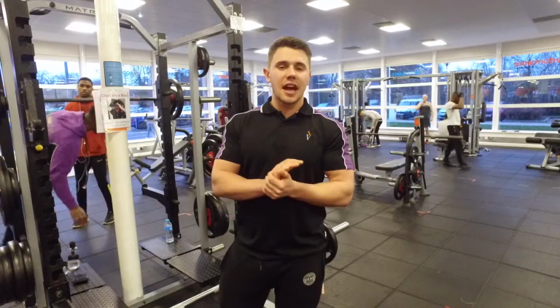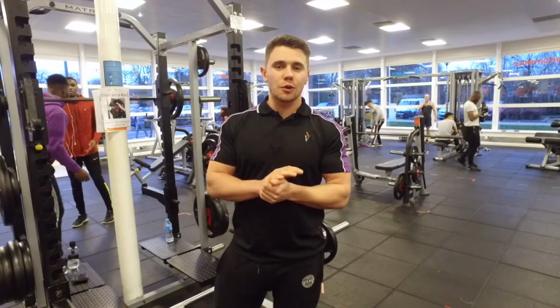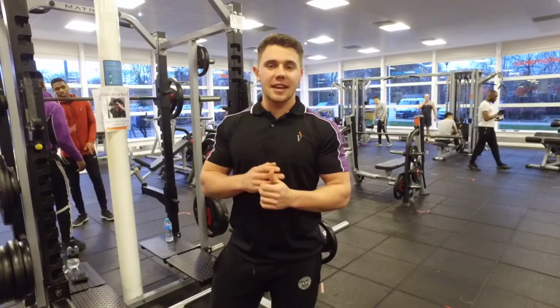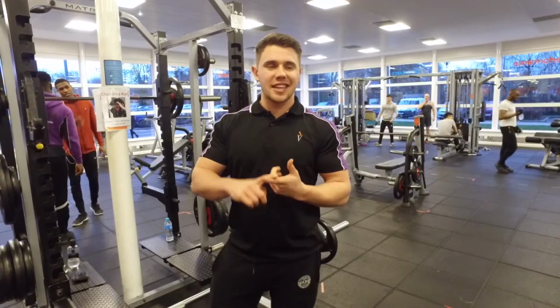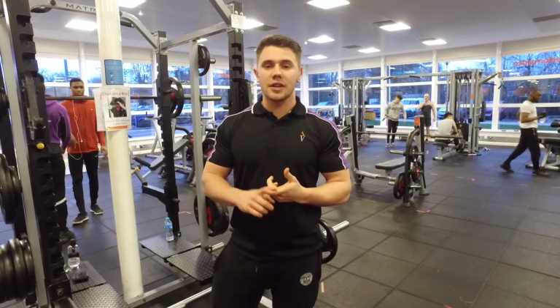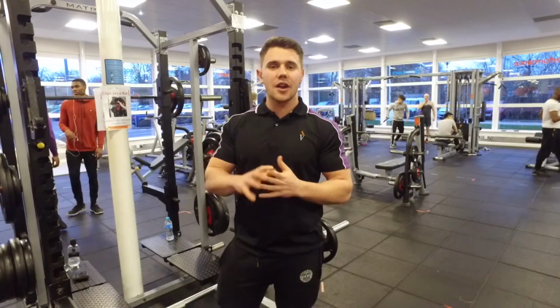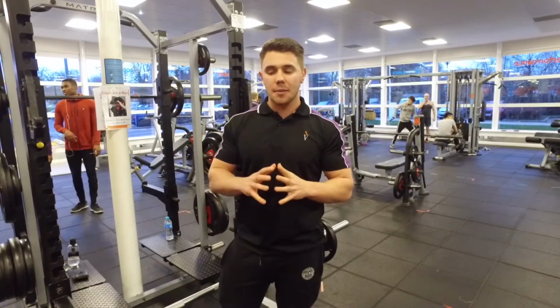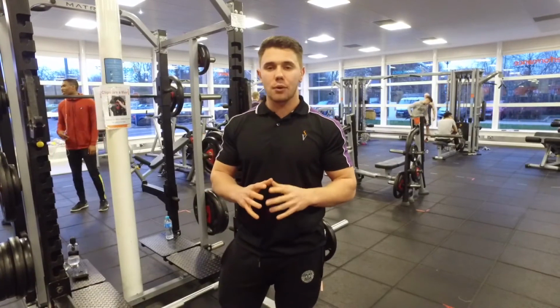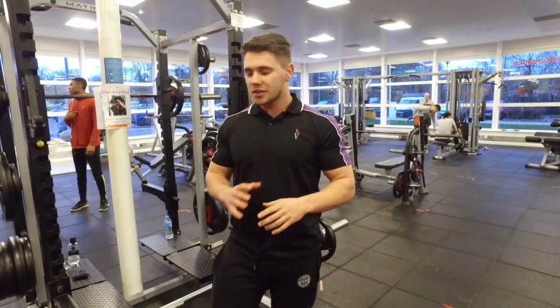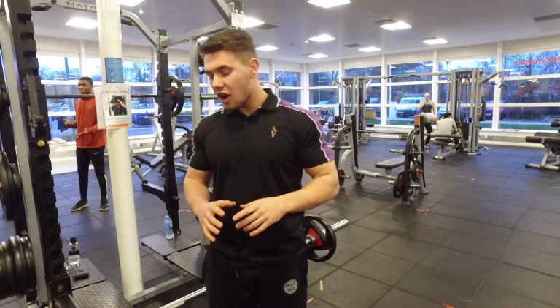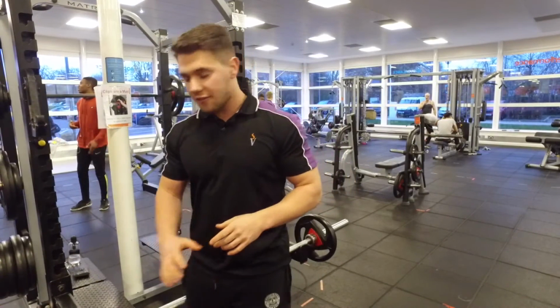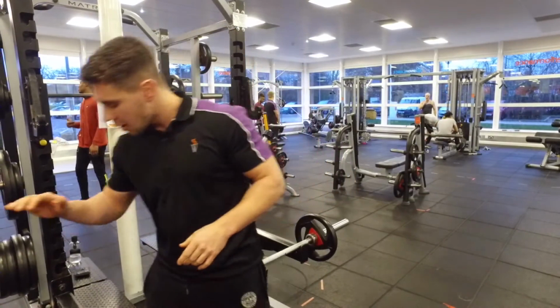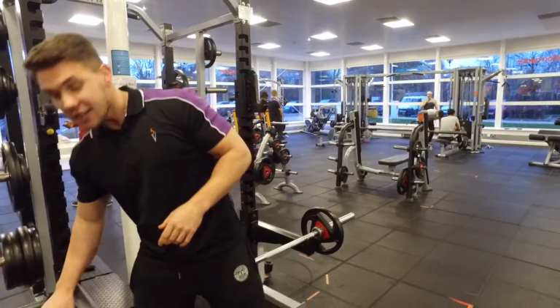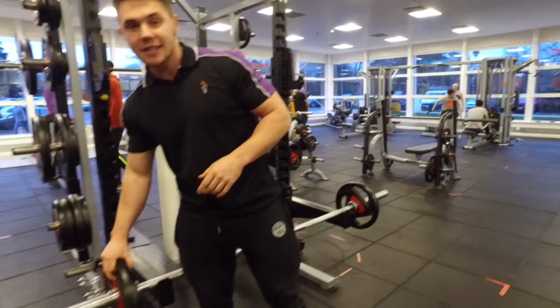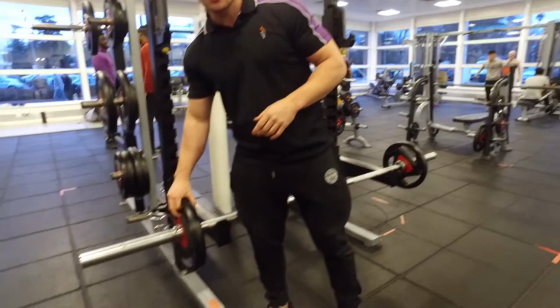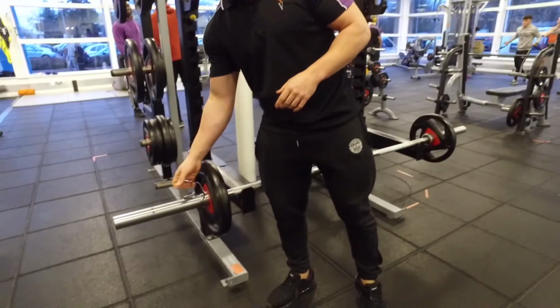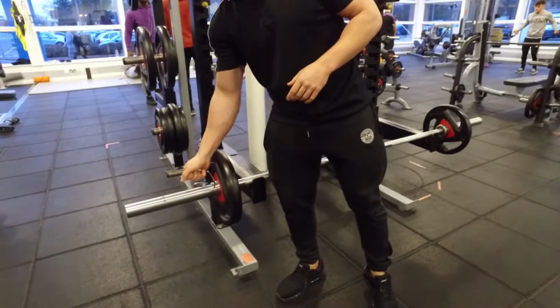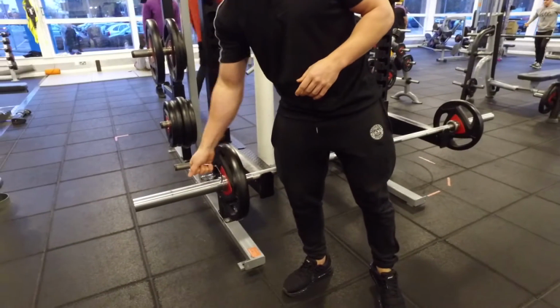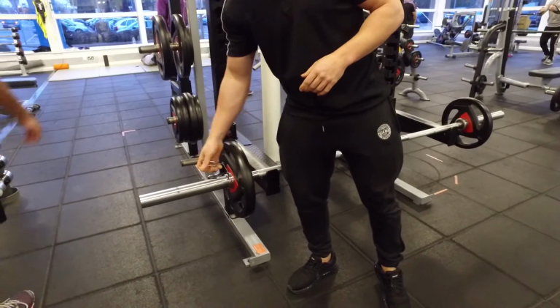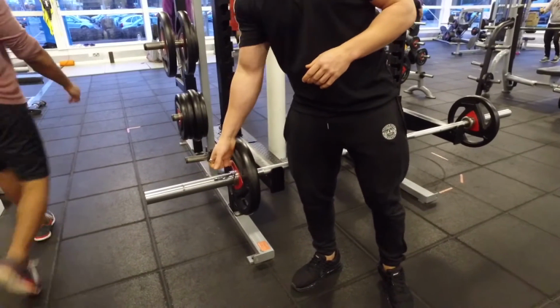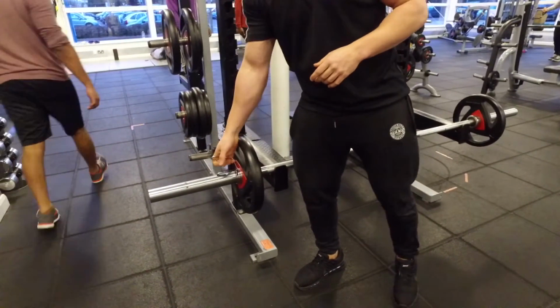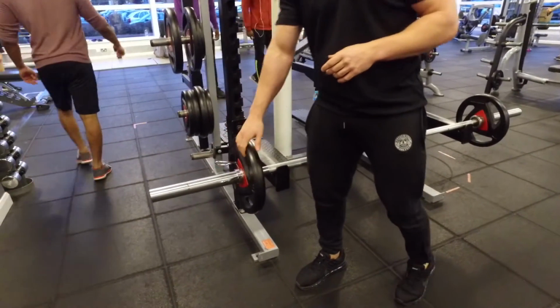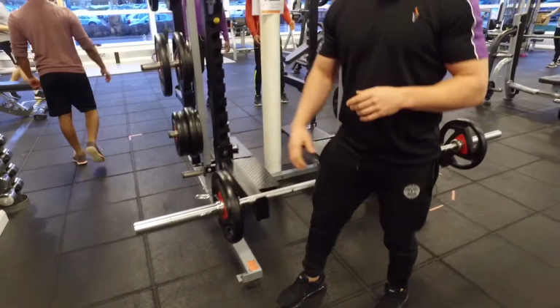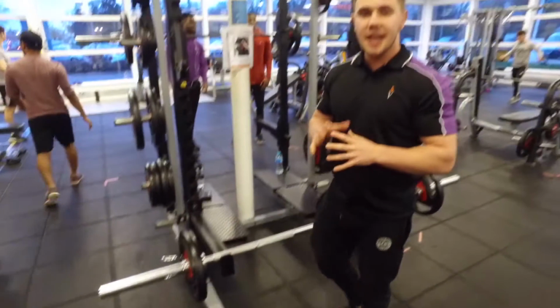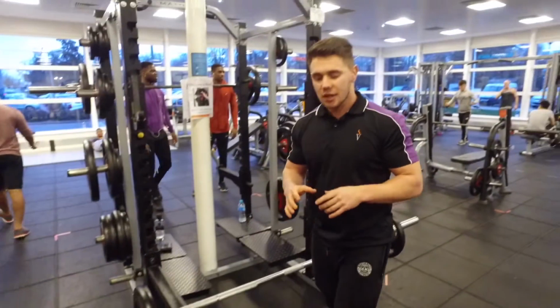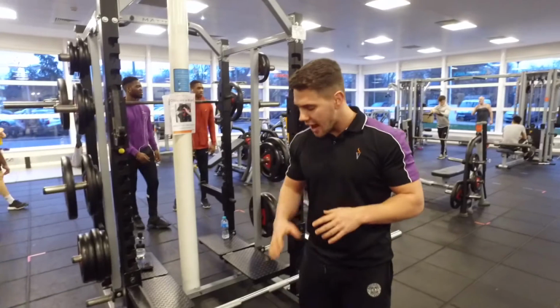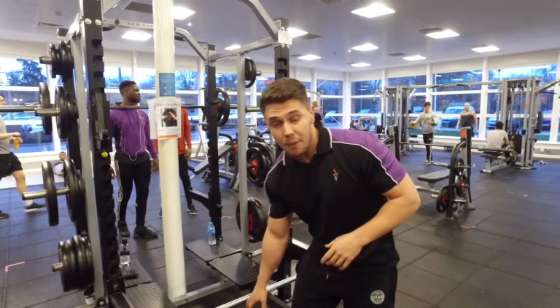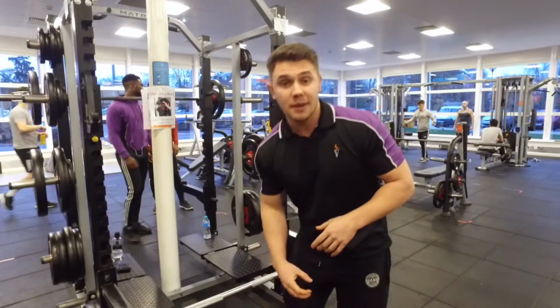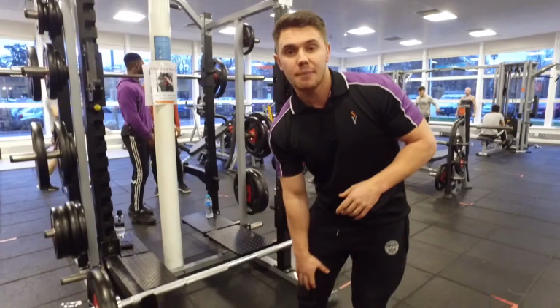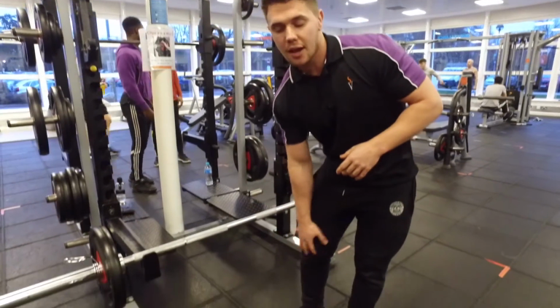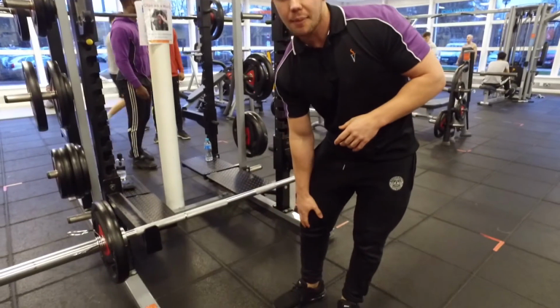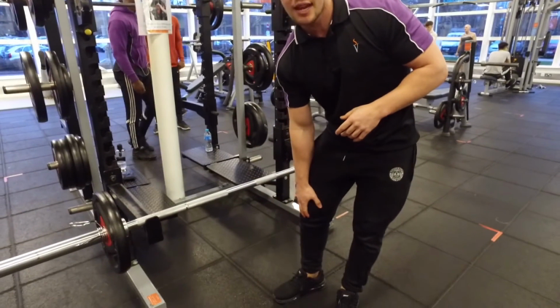Now we're going to talk about the techniques and teaching points for how you're going to set up your rack pull. We'll start off with making sure the plates are on, the collars are fixed on. Next, we're going to aim for the bar to be at the midcap of the kneecap.